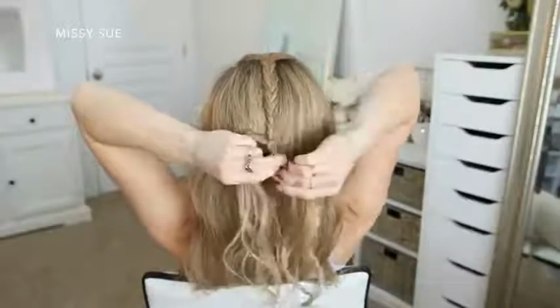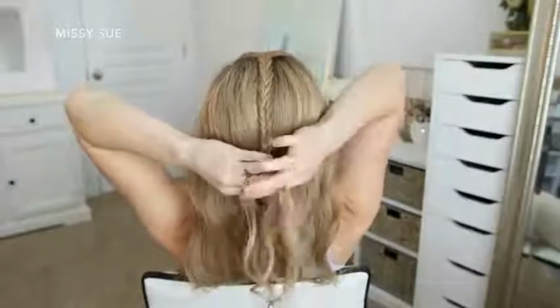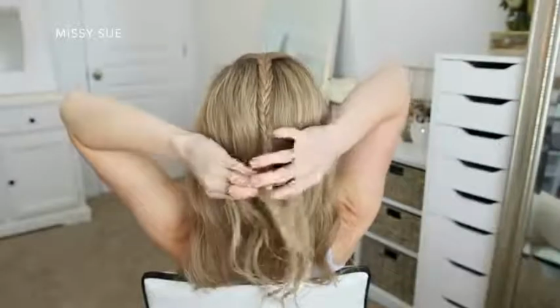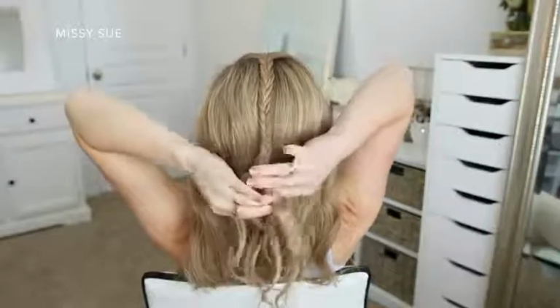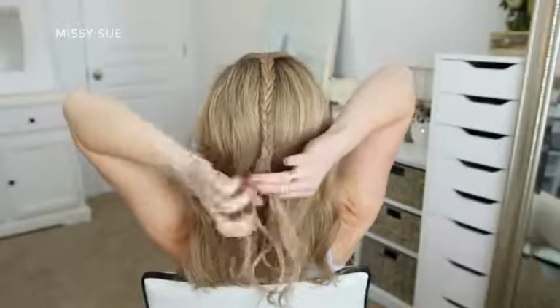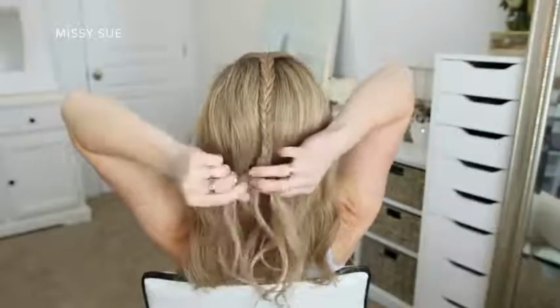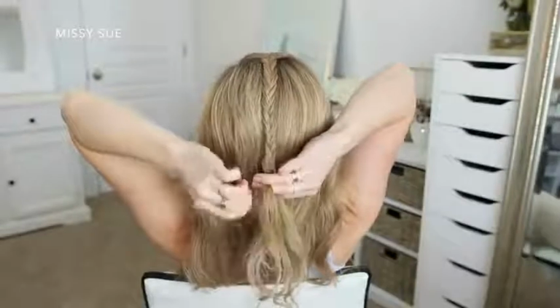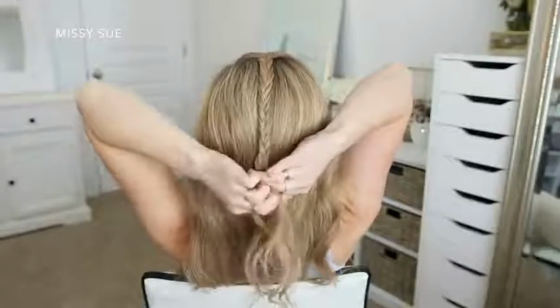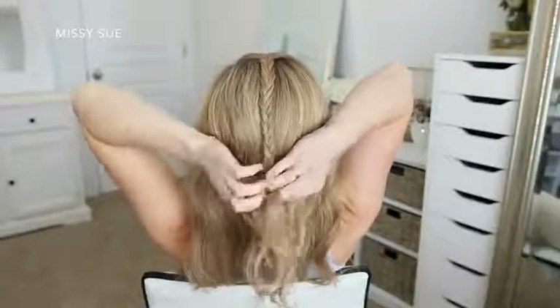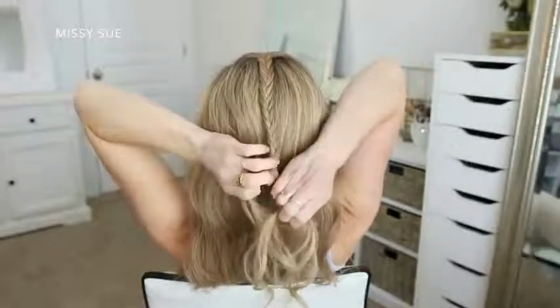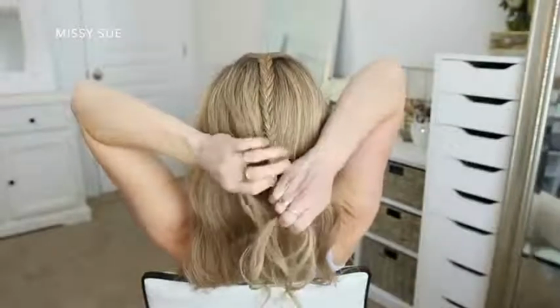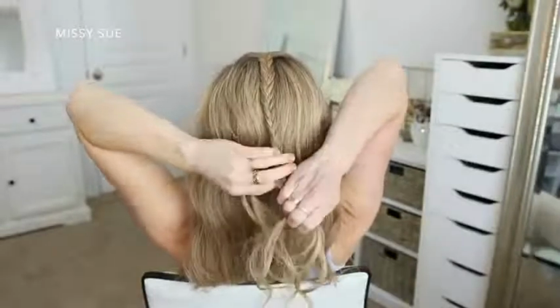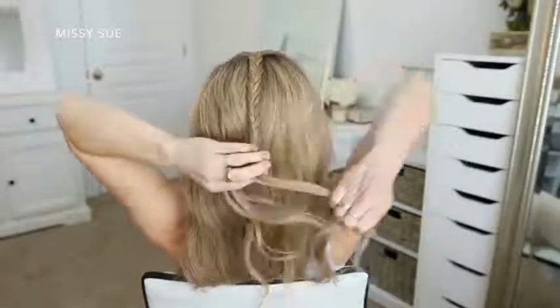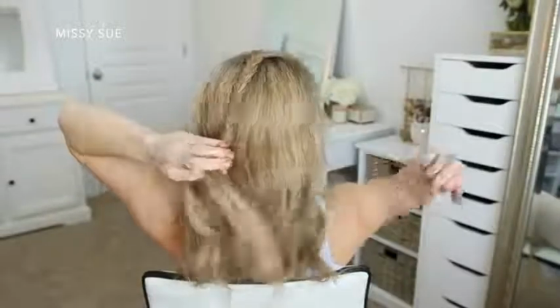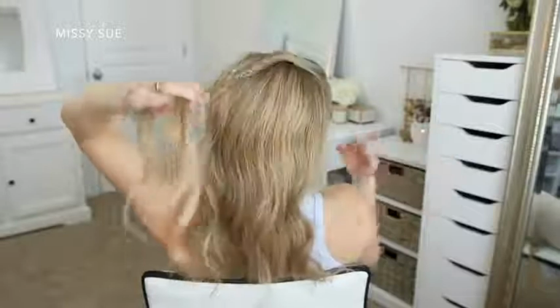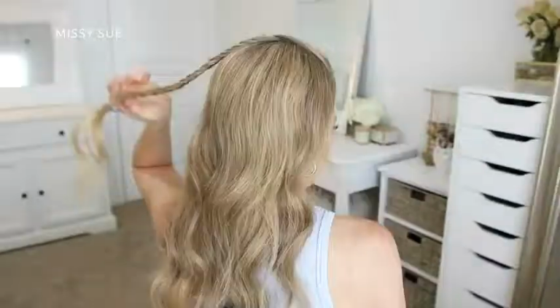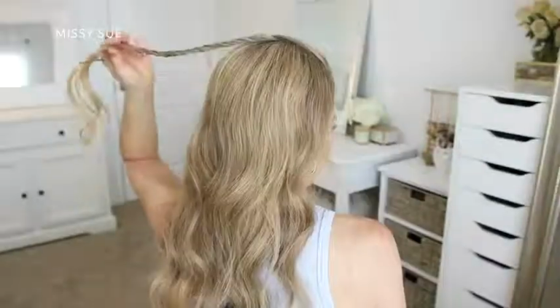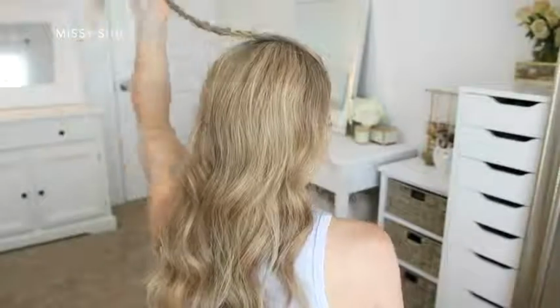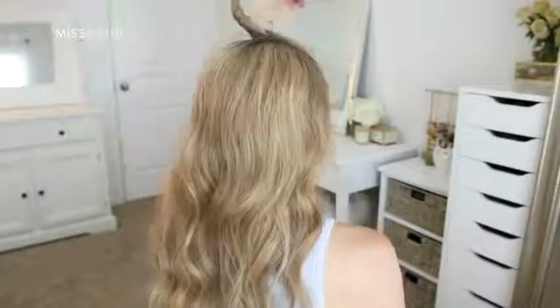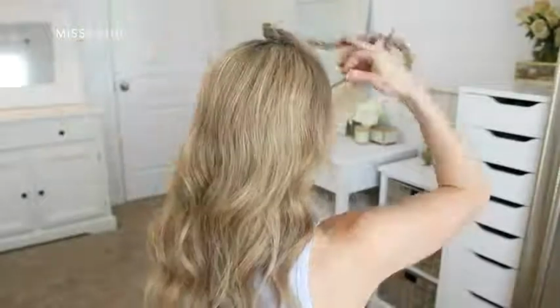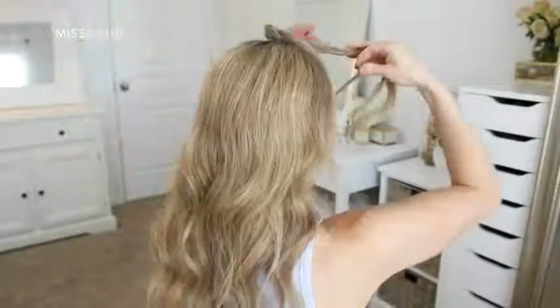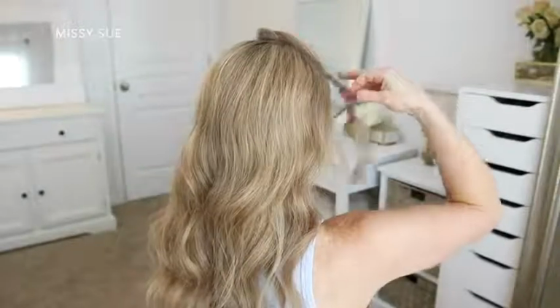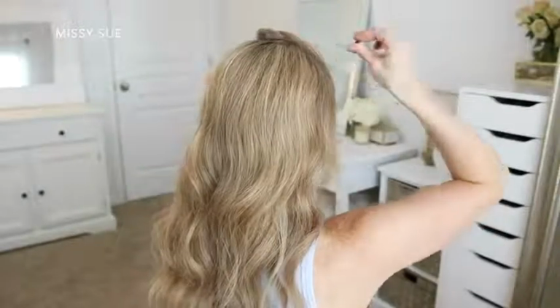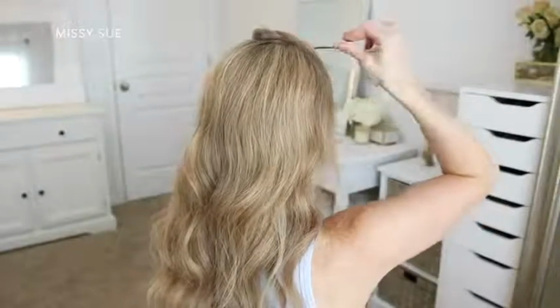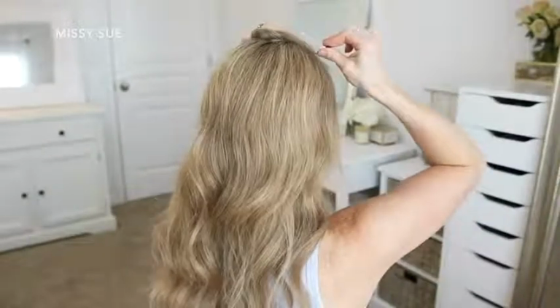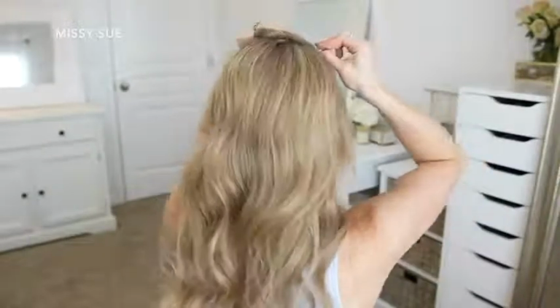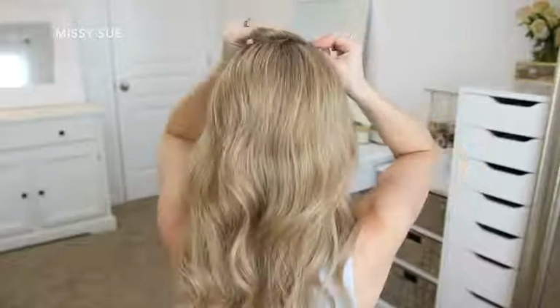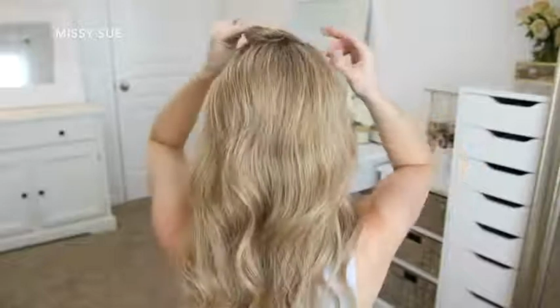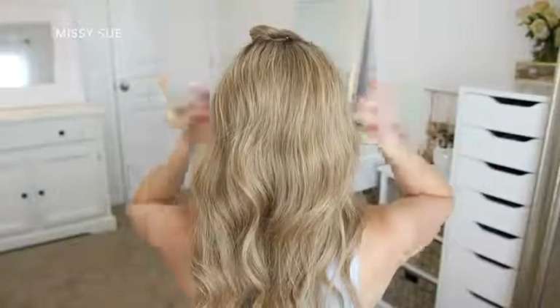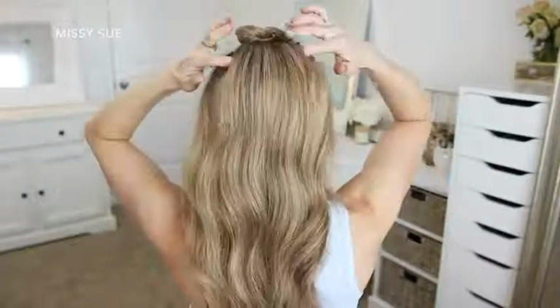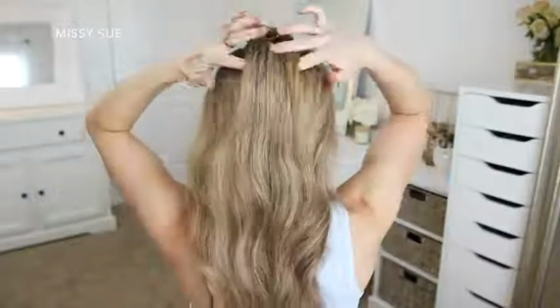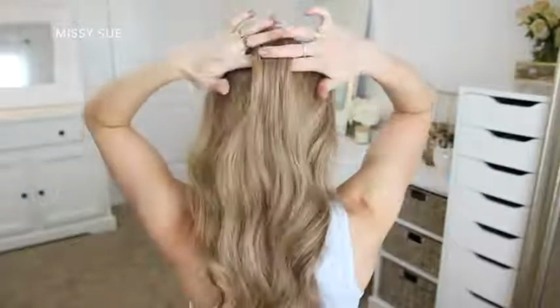Once the braid reaches the nape of my neck I'm just going to clip off this braid so it doesn't unravel, then clip it out of the way so I can braid the rest of the hair. Now I'm going to make a Dutch braid going down the back of my head.